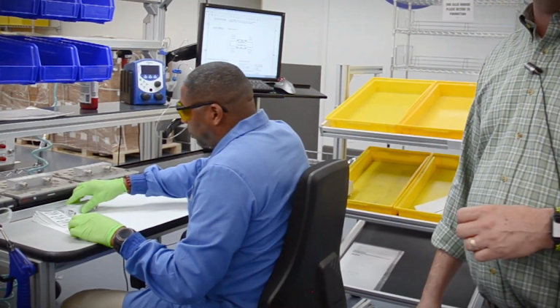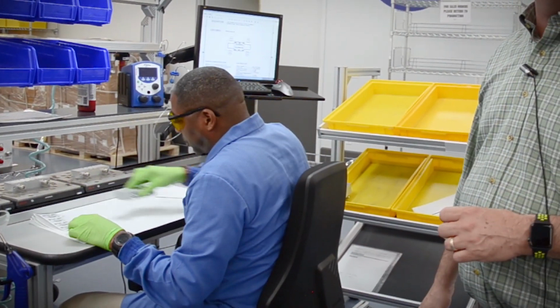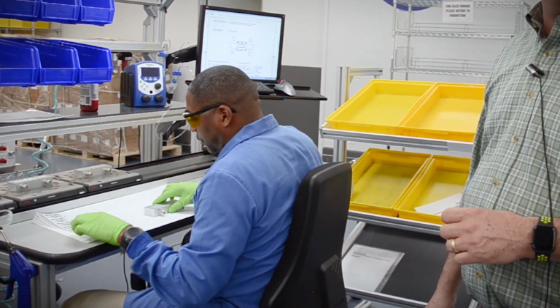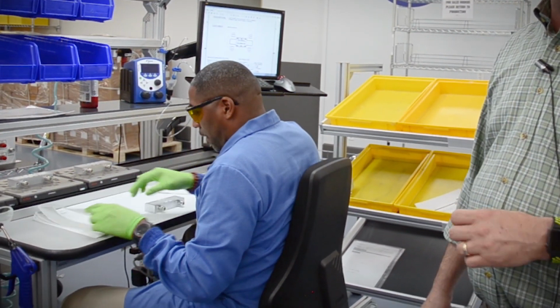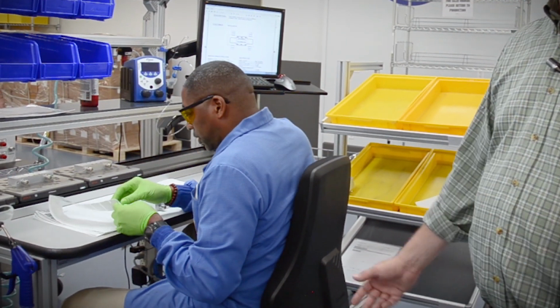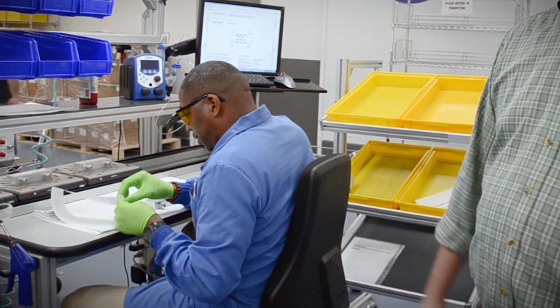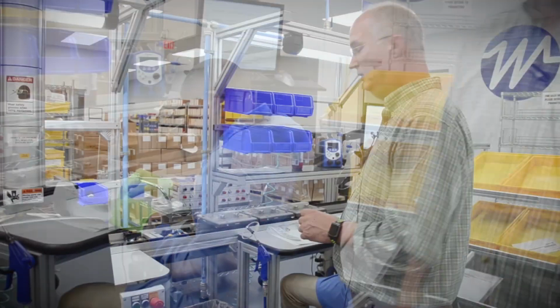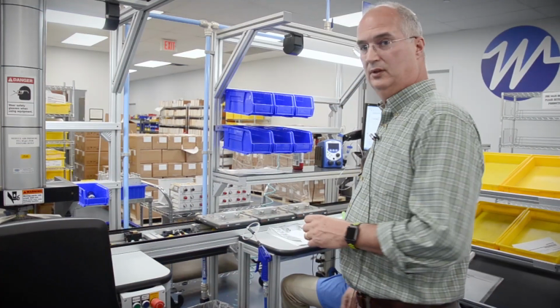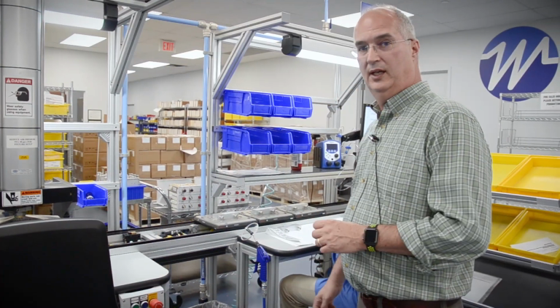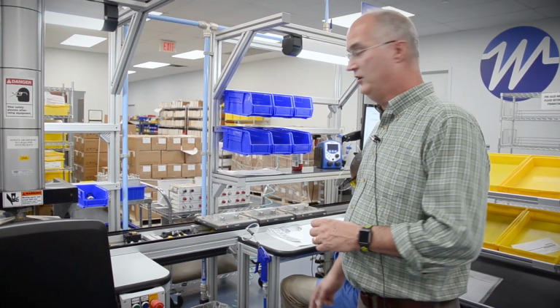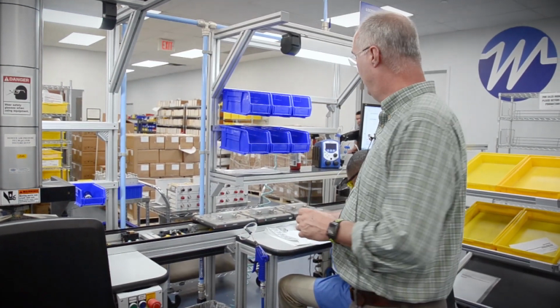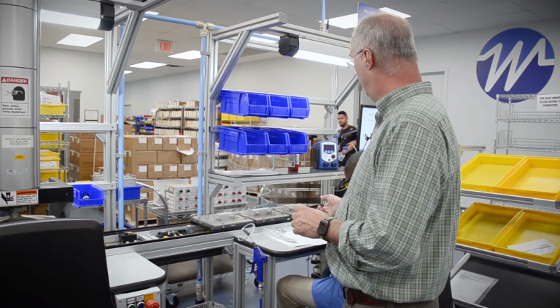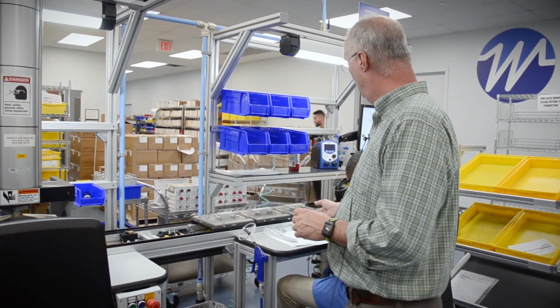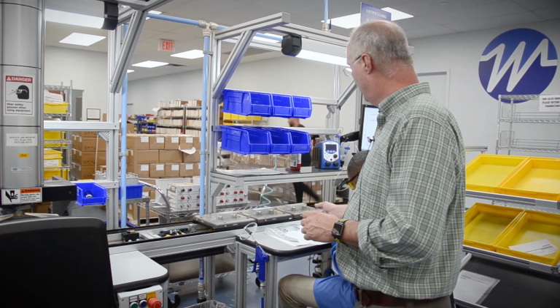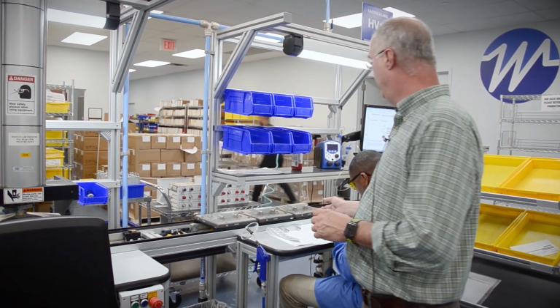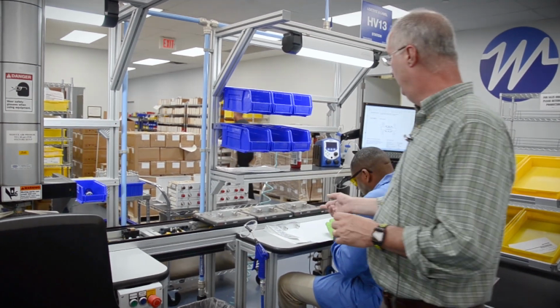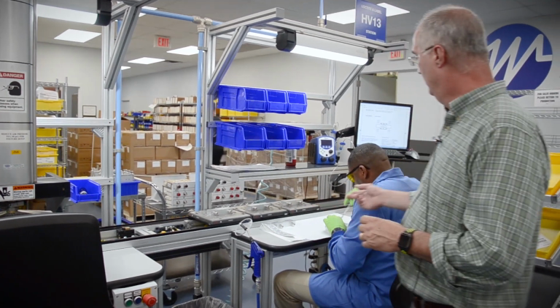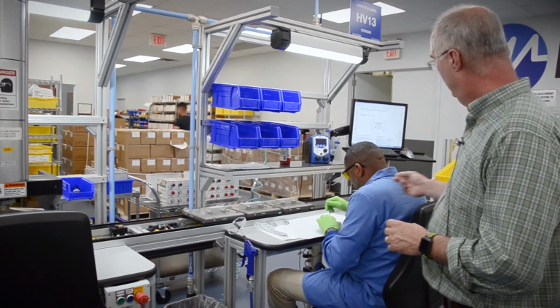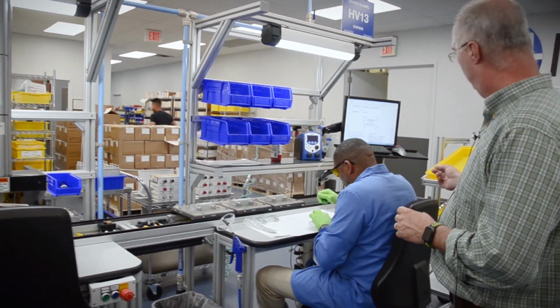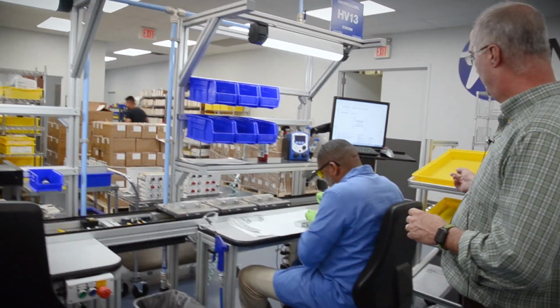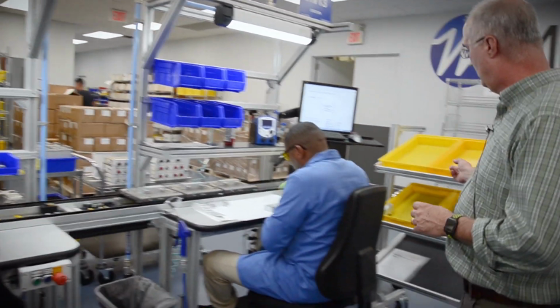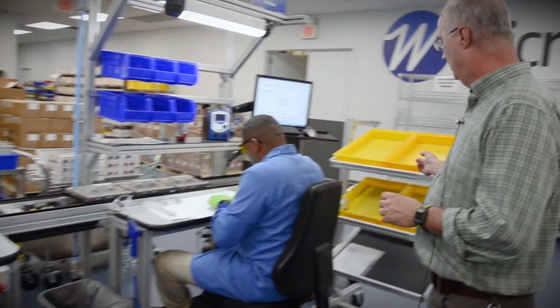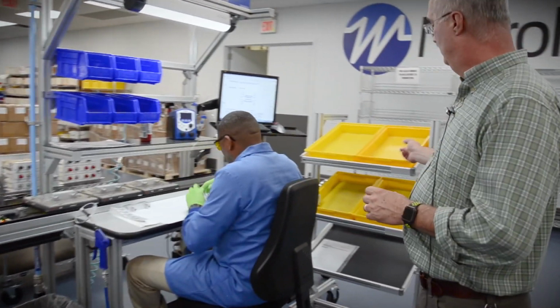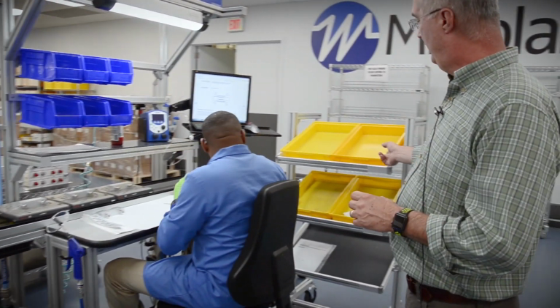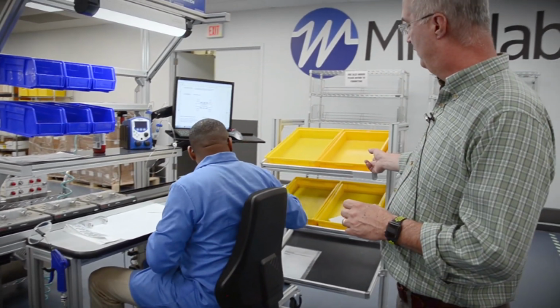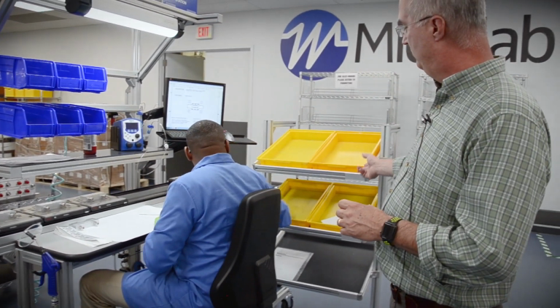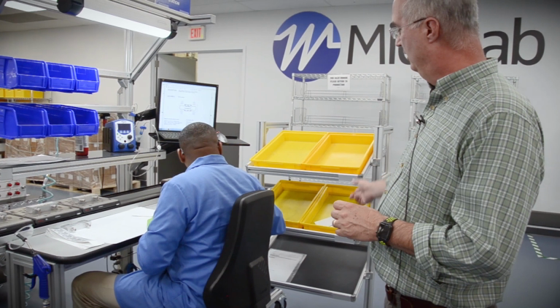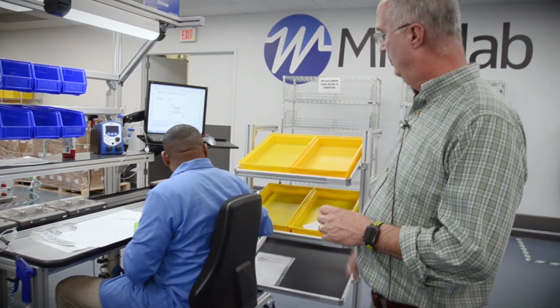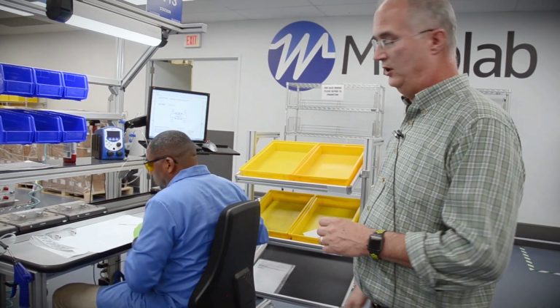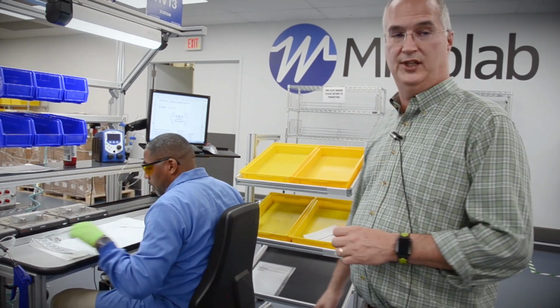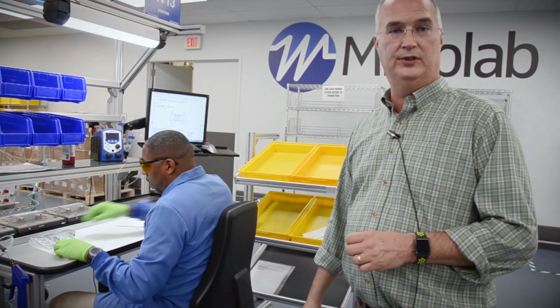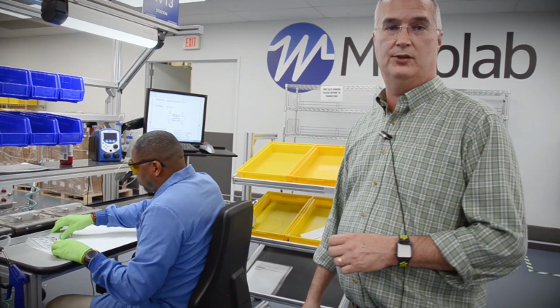Every unit has to have an identification label, and this is where that's done. Once it's completed, the units are put onto our transfer system and sent off to the customer.